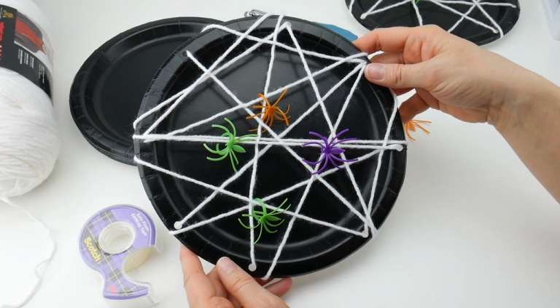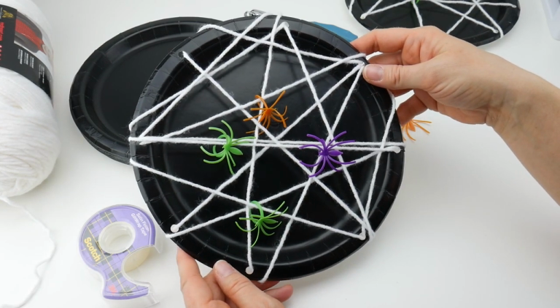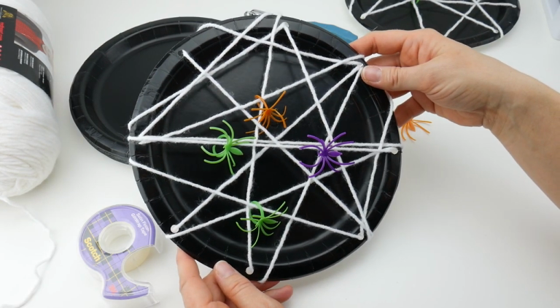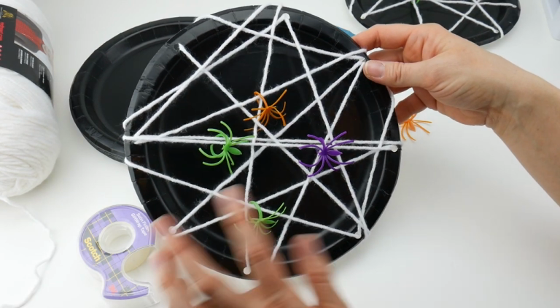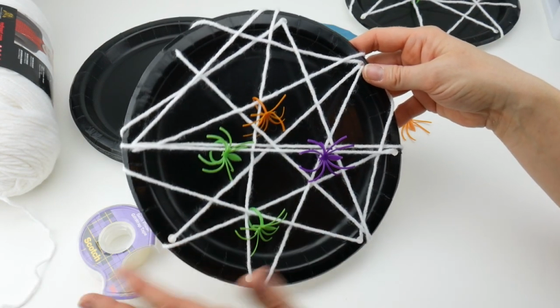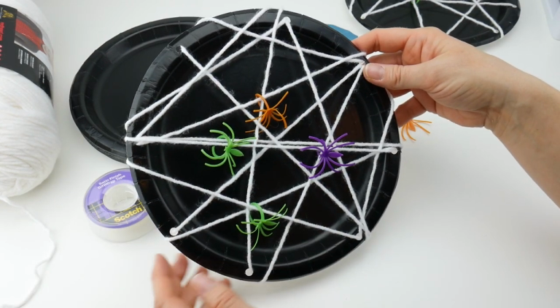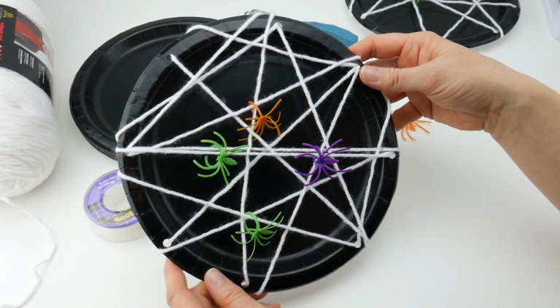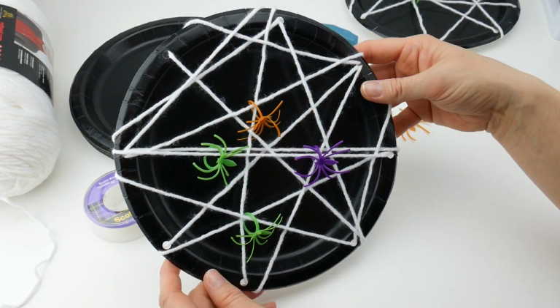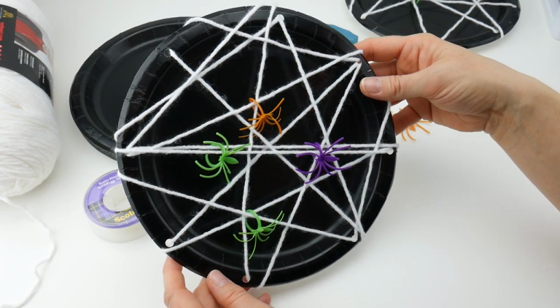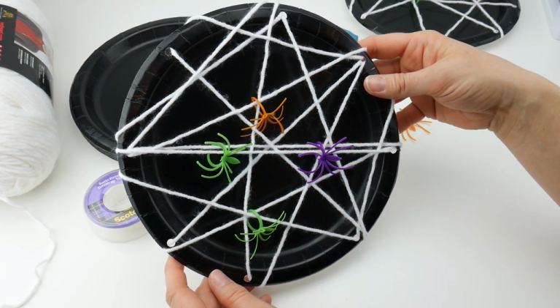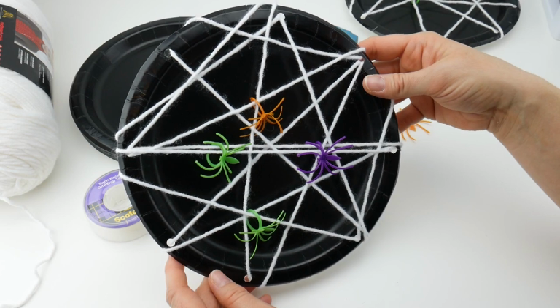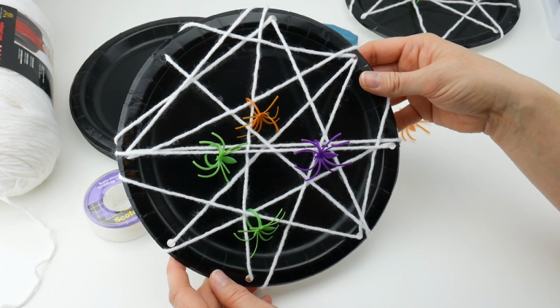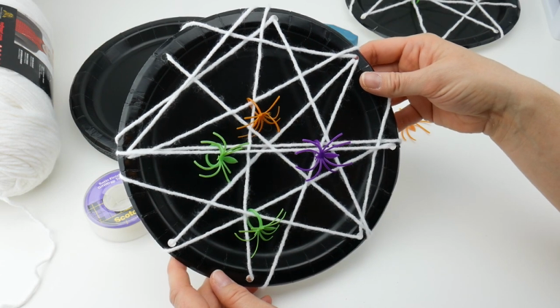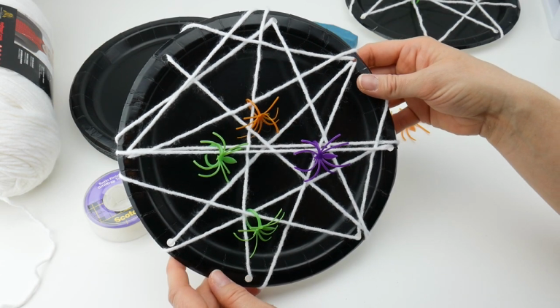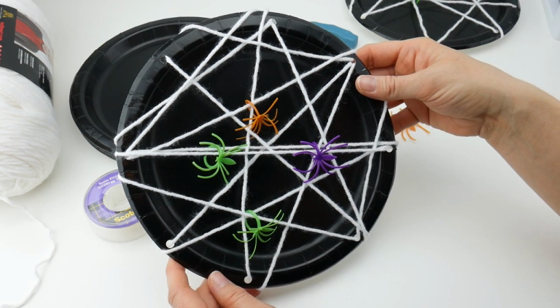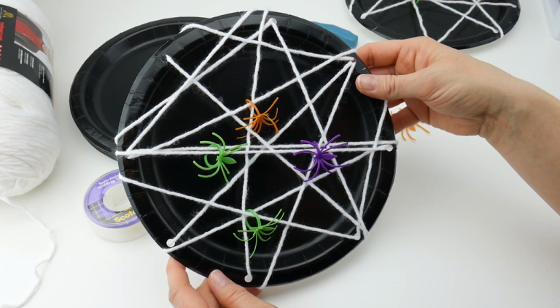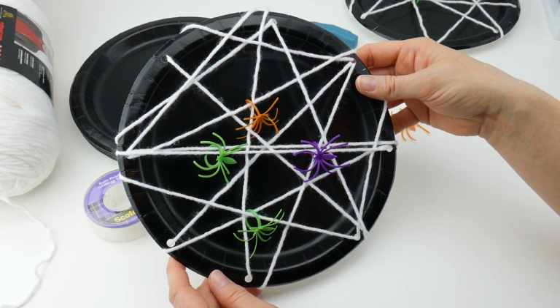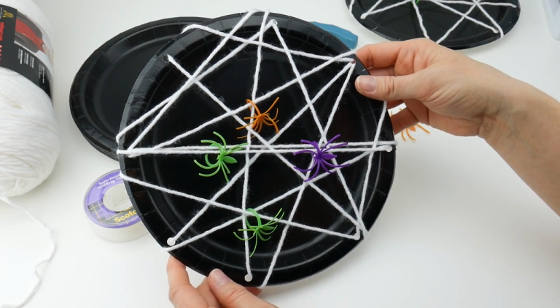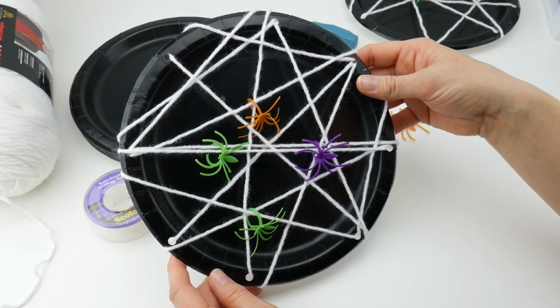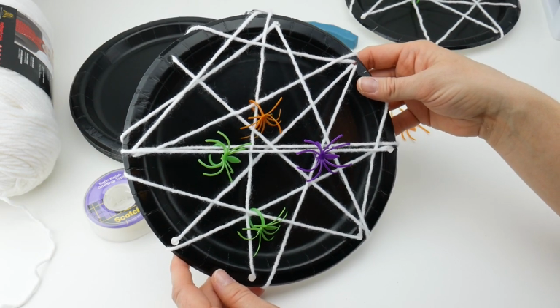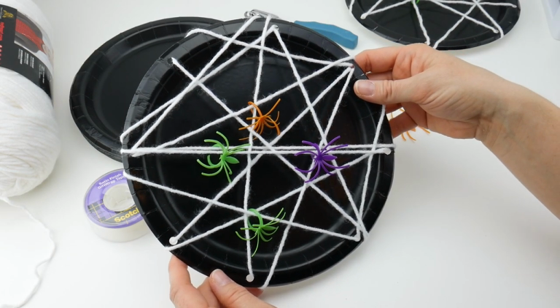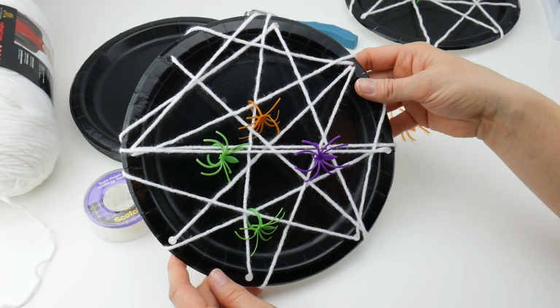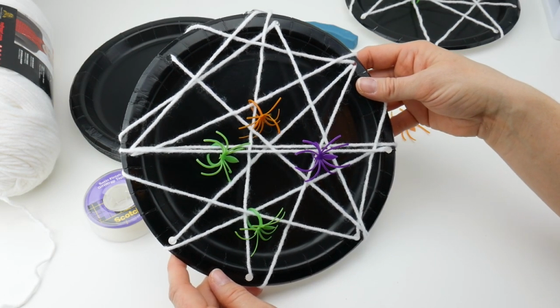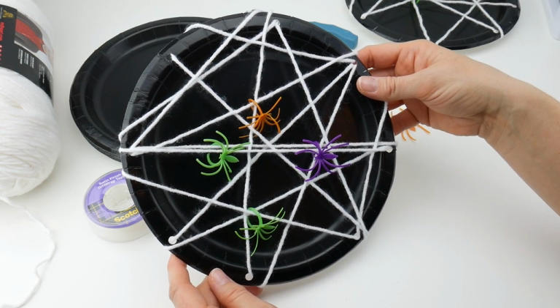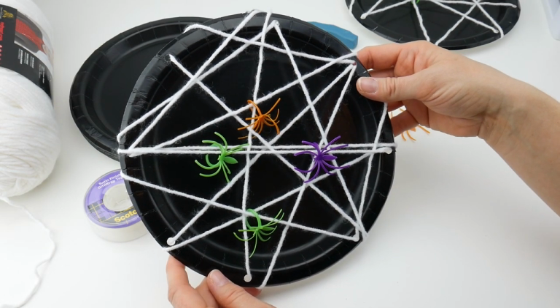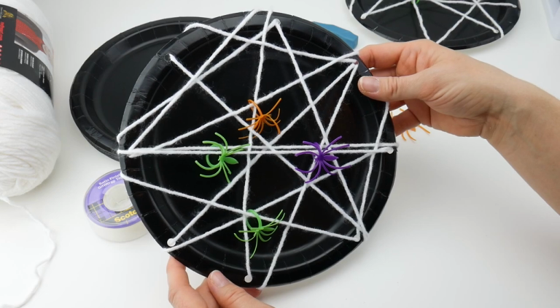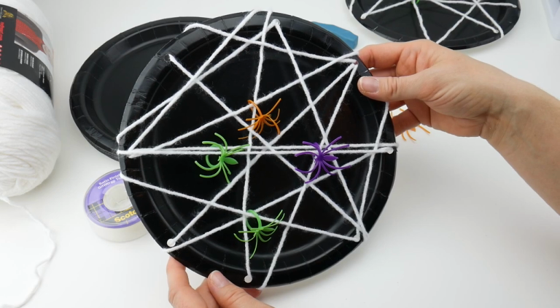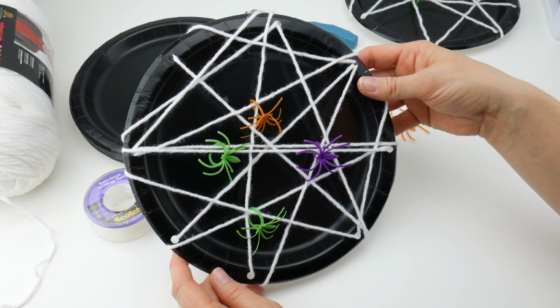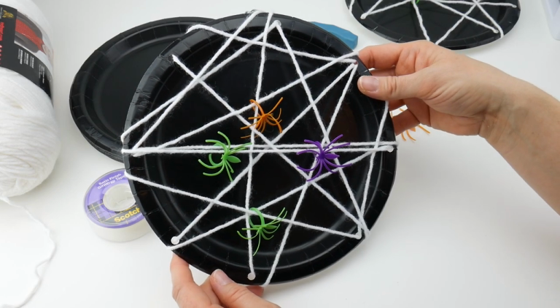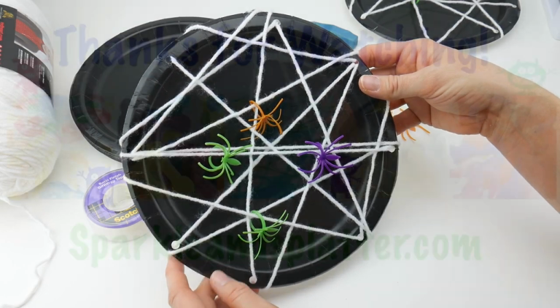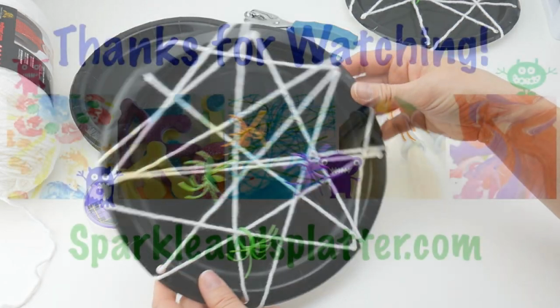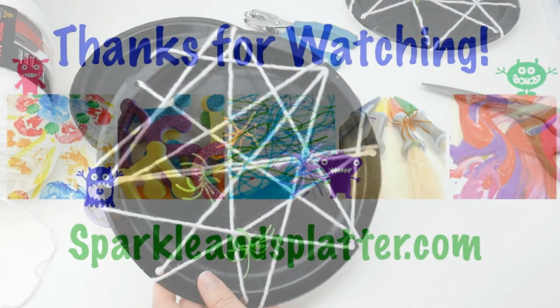That is how you make the paper plate spiderweb. Thanks so much for watching, and be sure to click the subscribe button to get all the latest Sparkle and Splatter video updates. Thanks again.